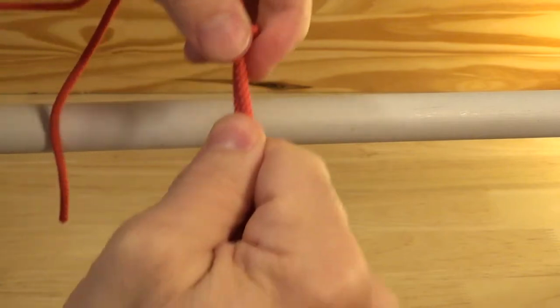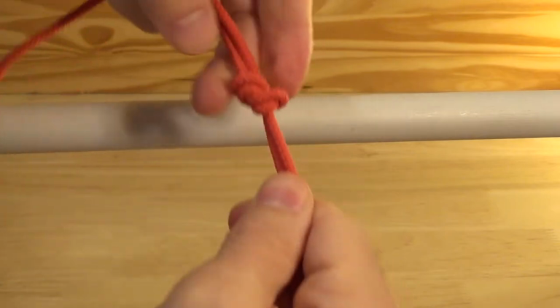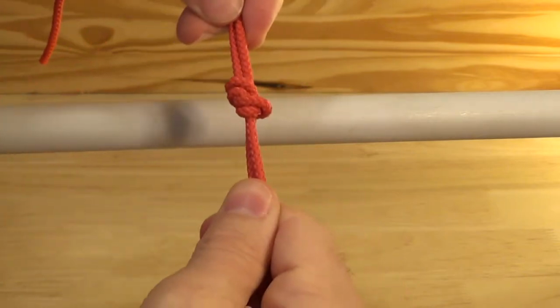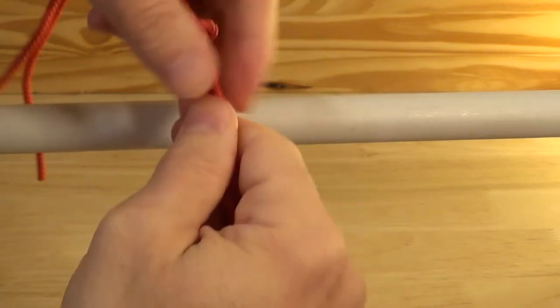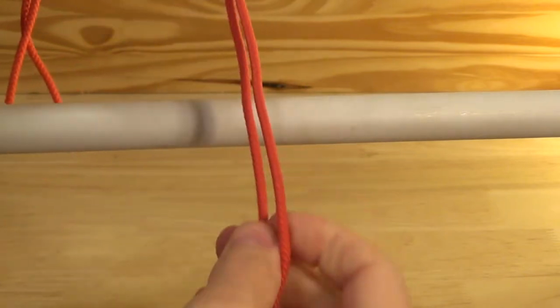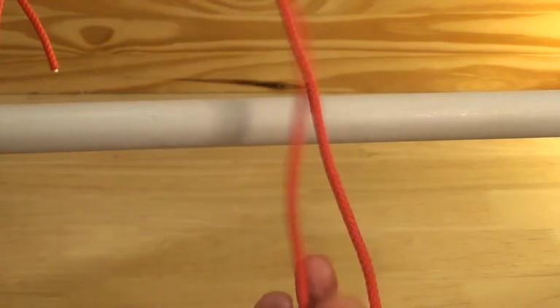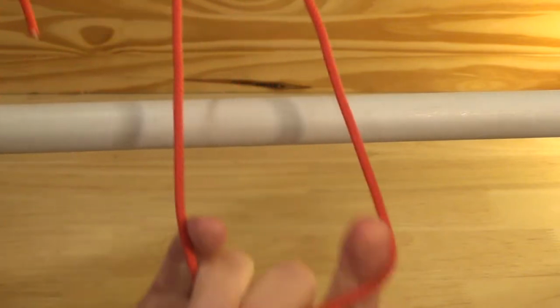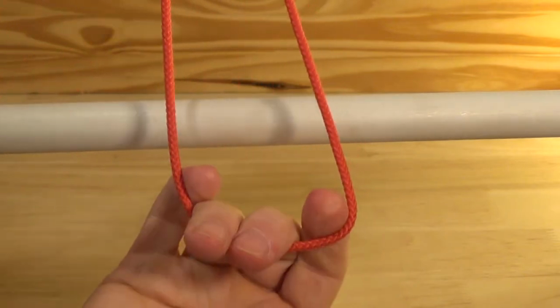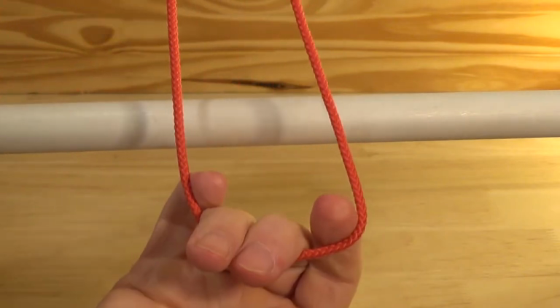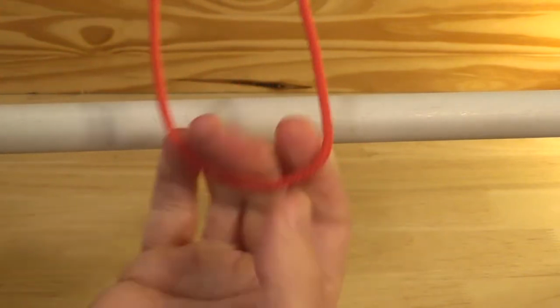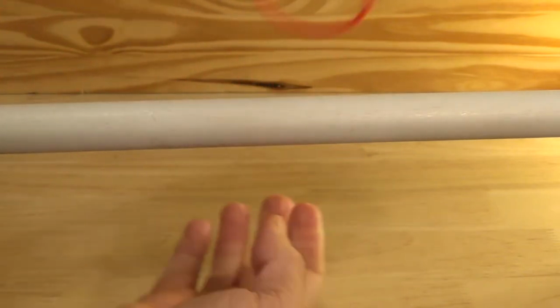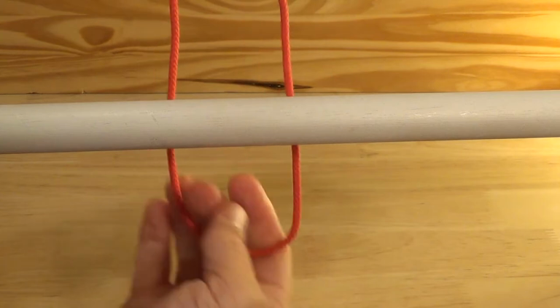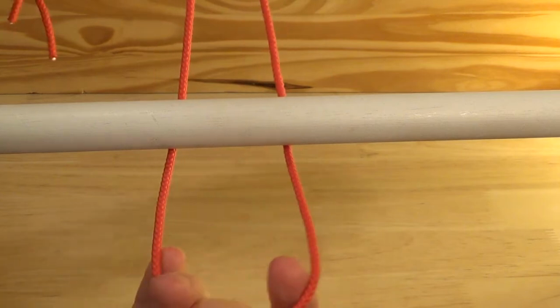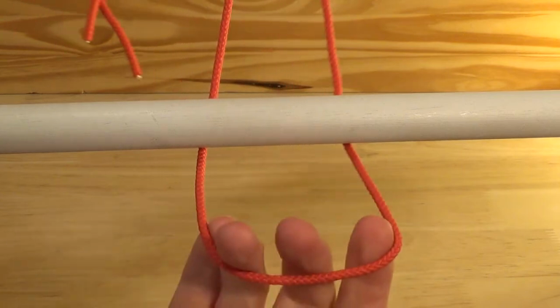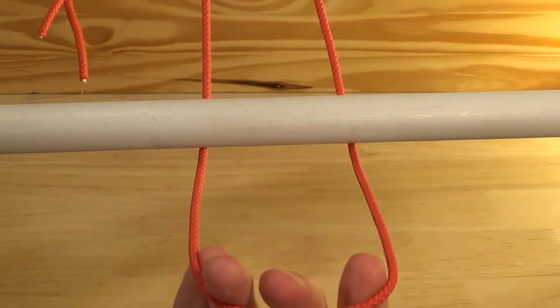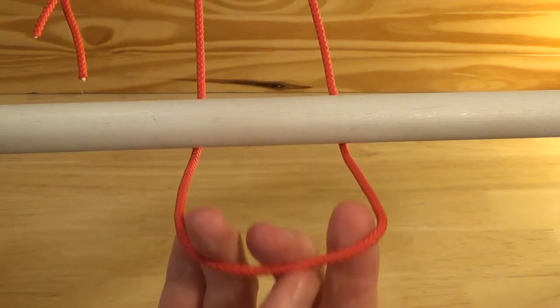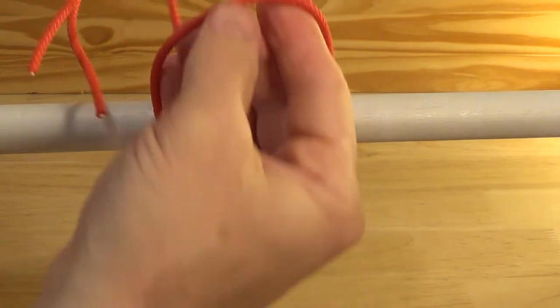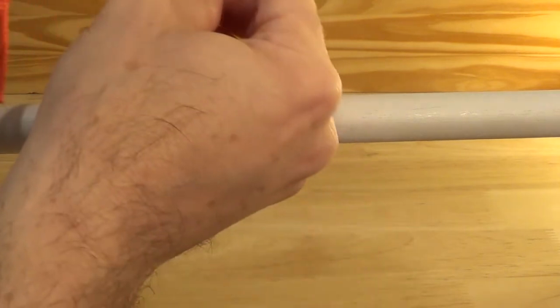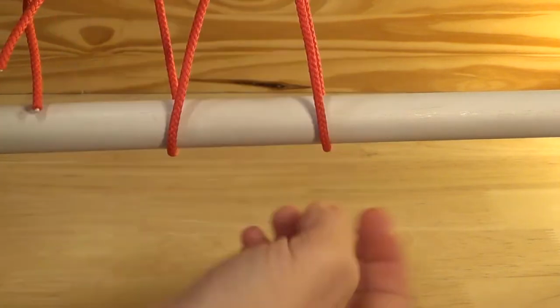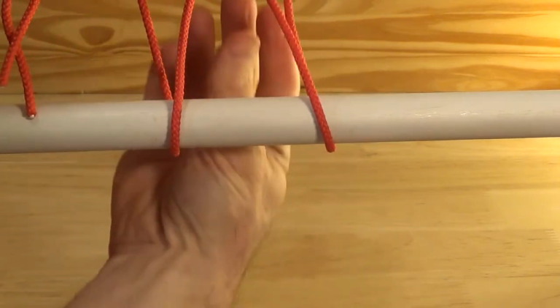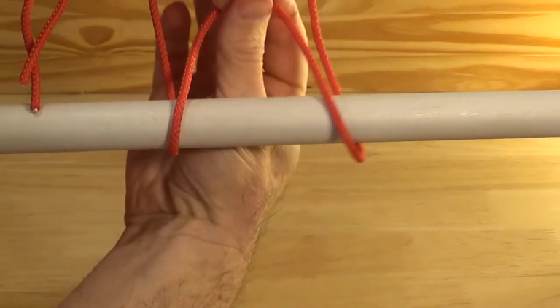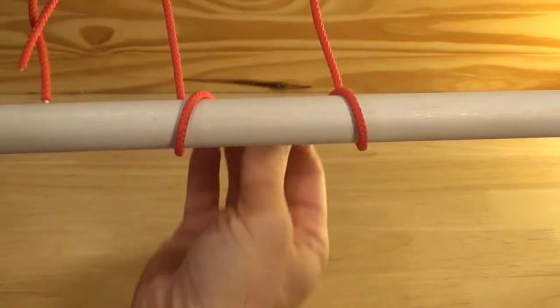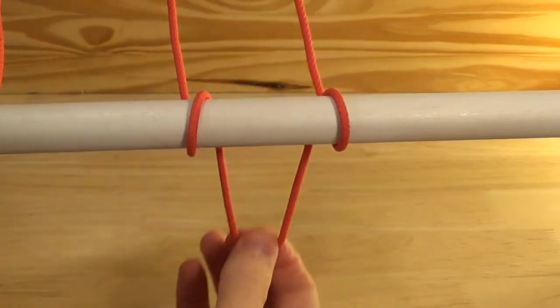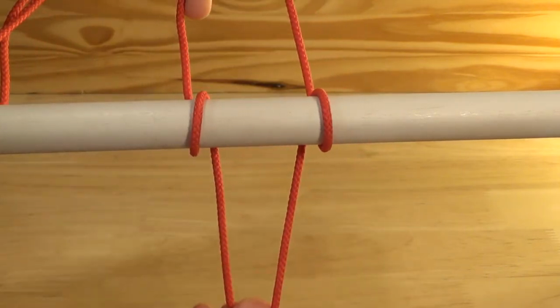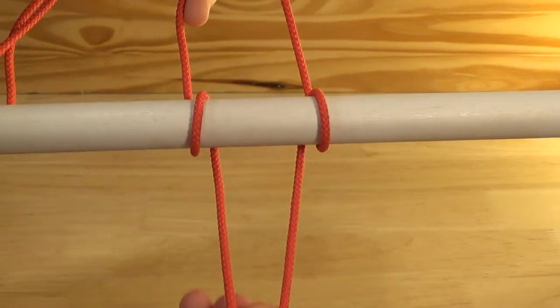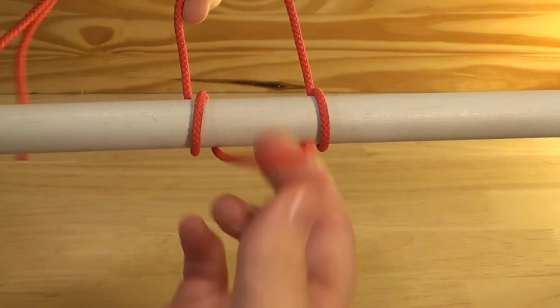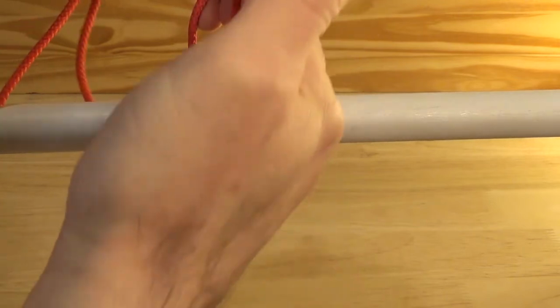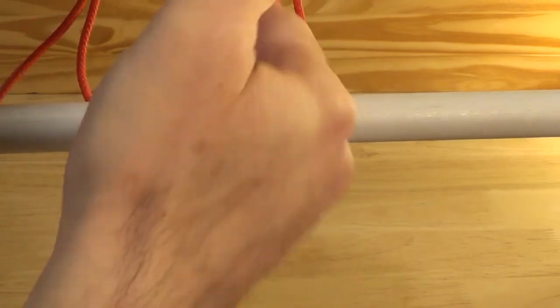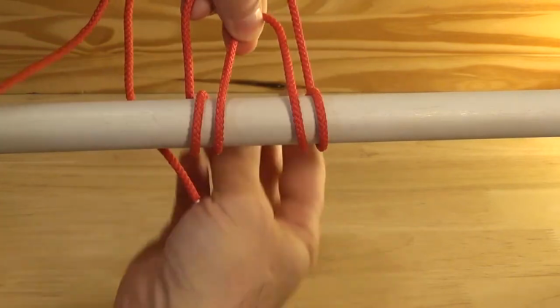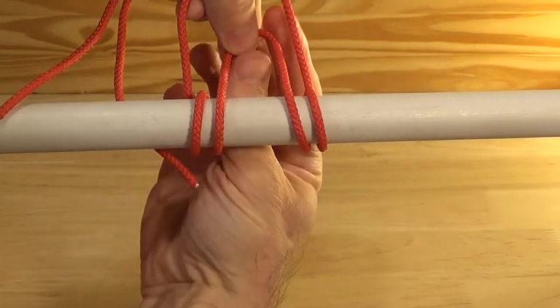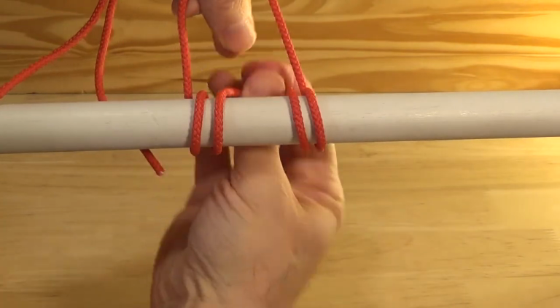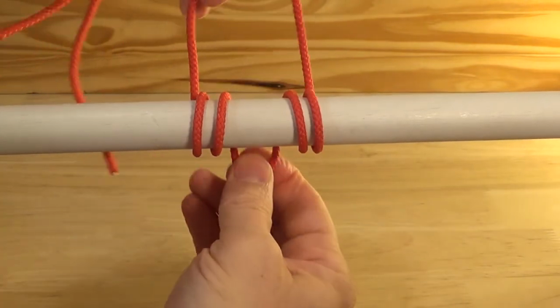Tied by tying the ends of a sling rope together, then completing as shown. Wrap two to three times for more holding strength.